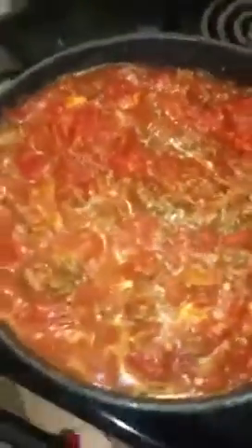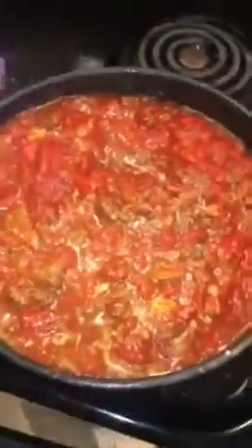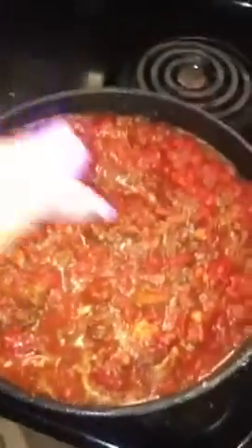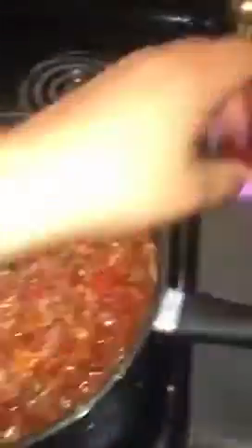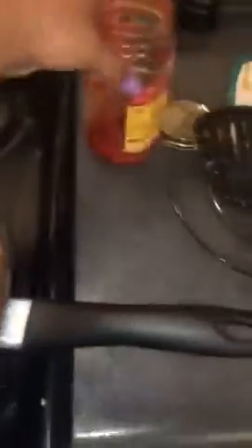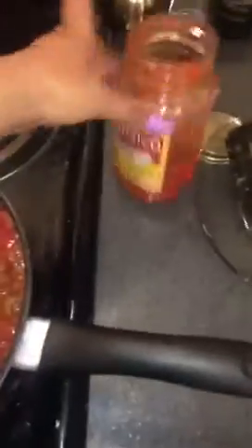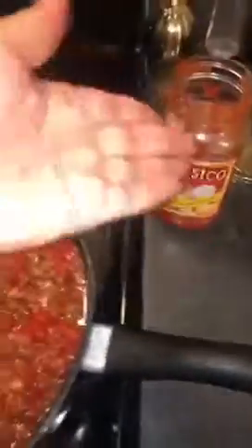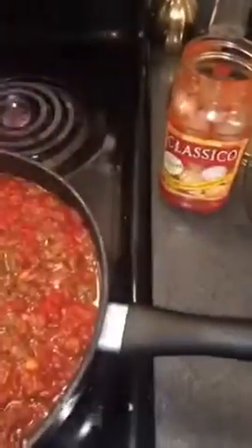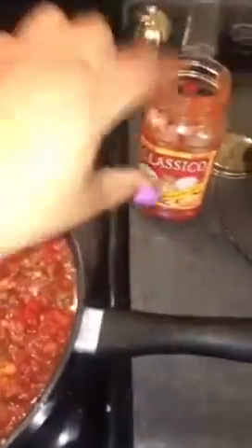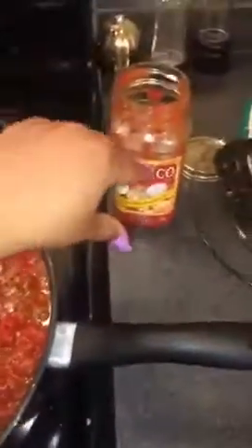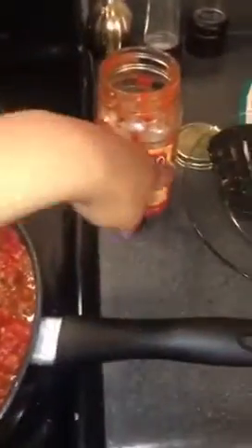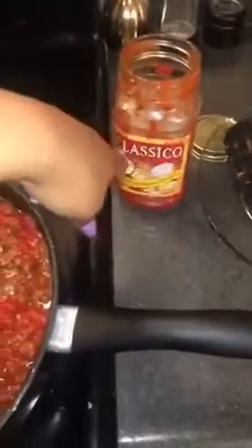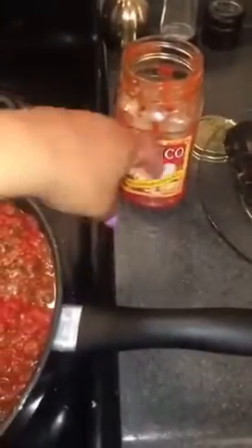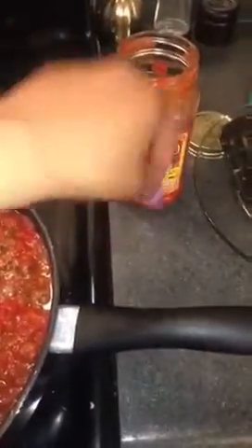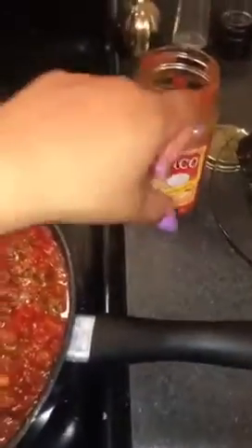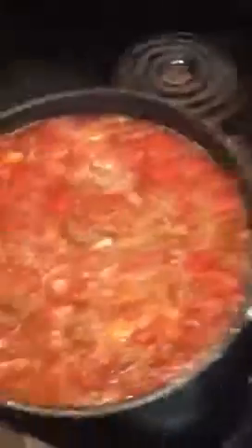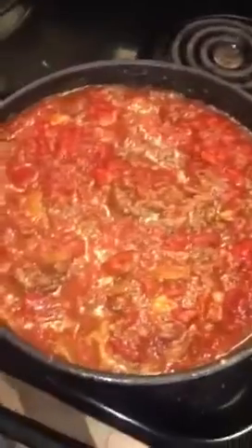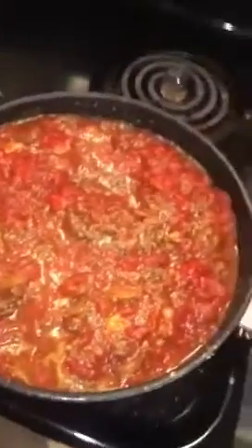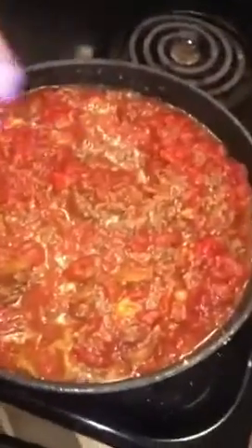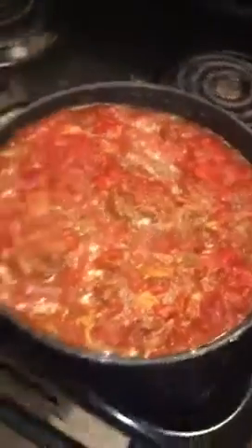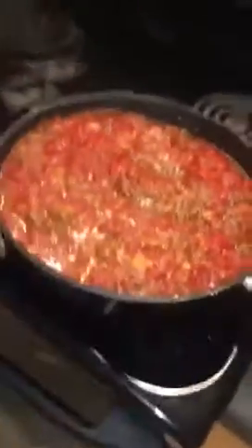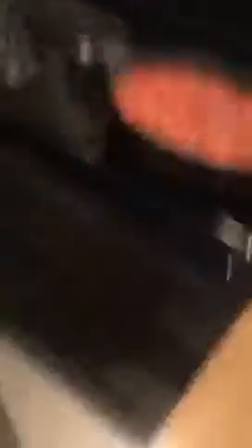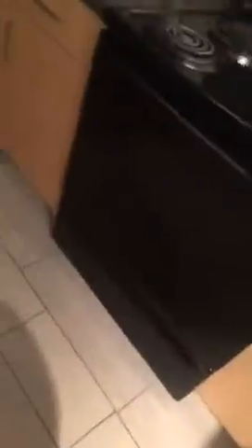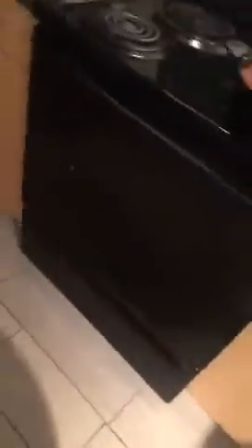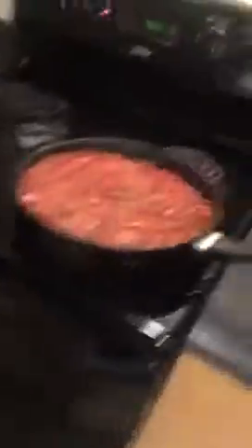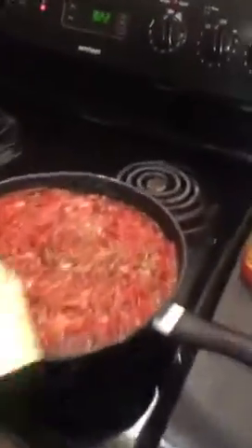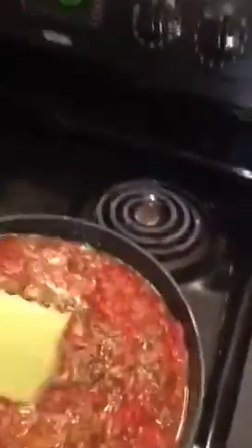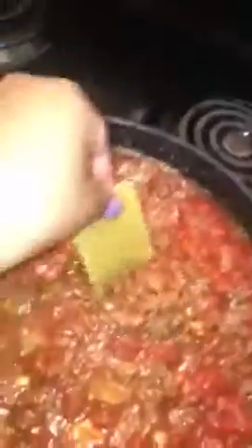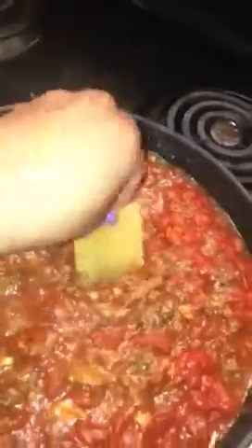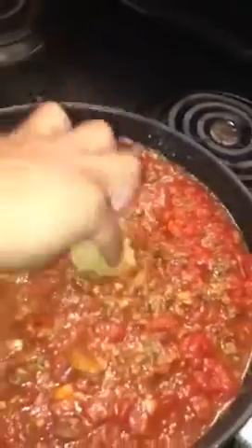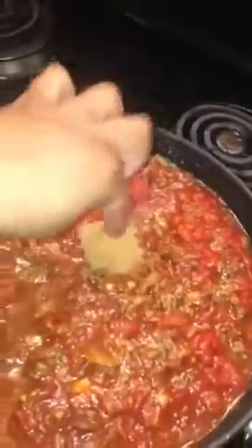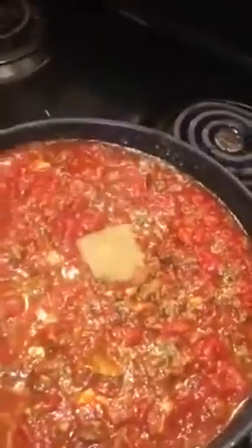I just added the lasagna sauce — the spaghetti sauce, whatever — and then I added about half a jar of water, dumped it in there, and we're just going to add our noodle halves right in just like that.